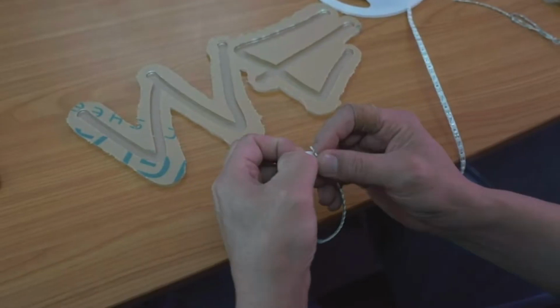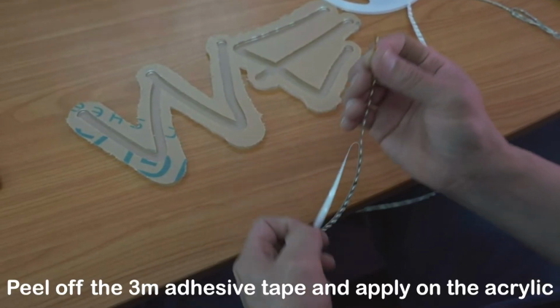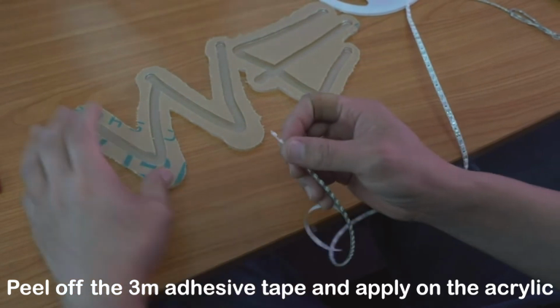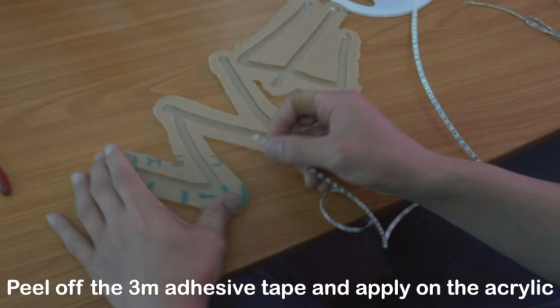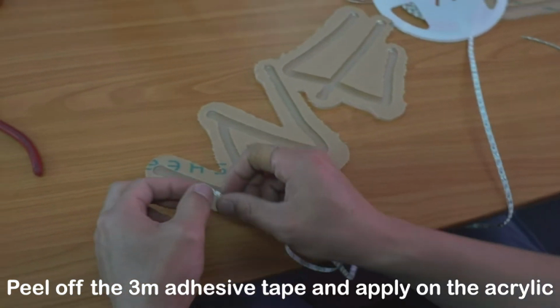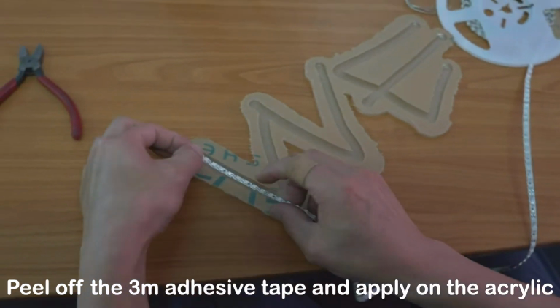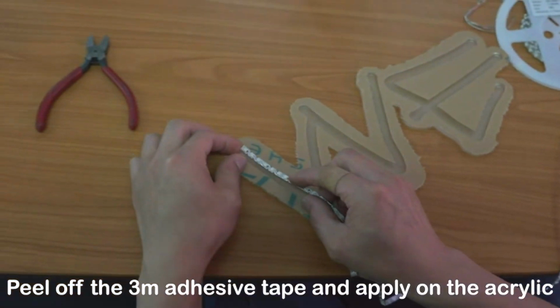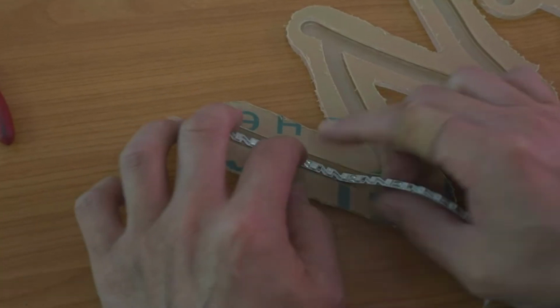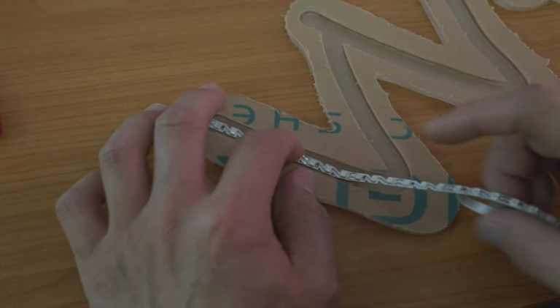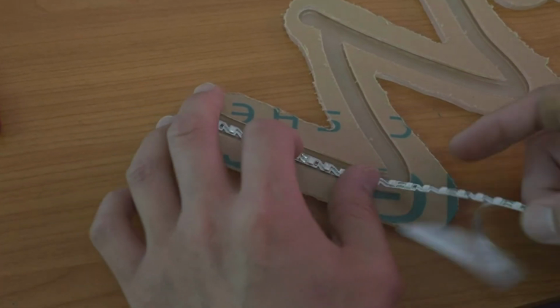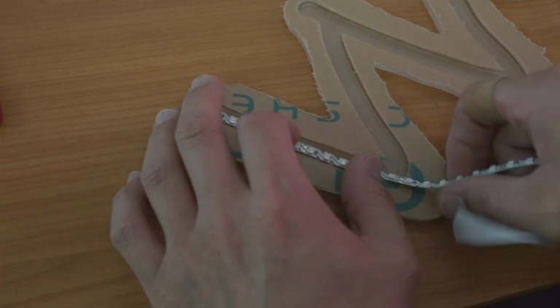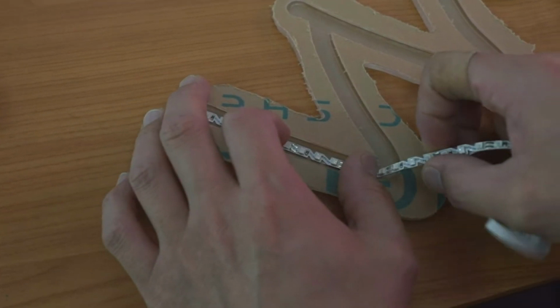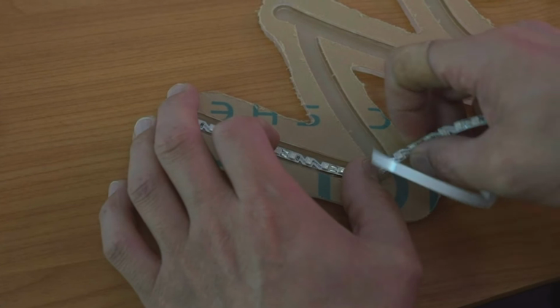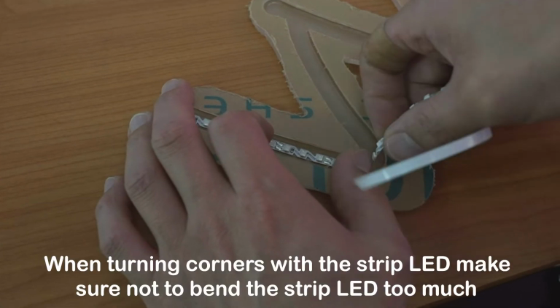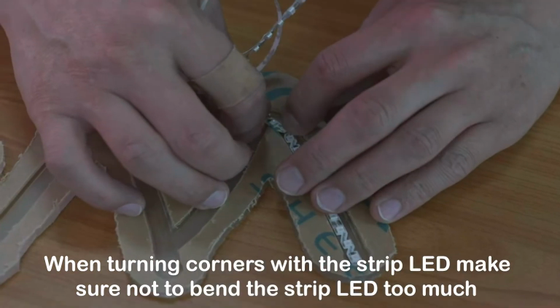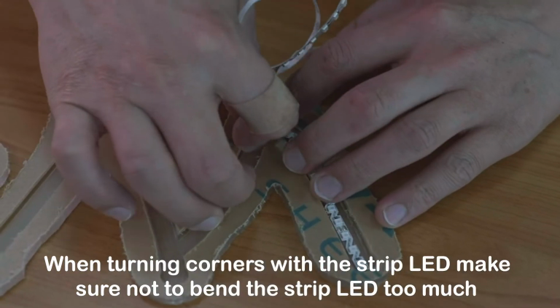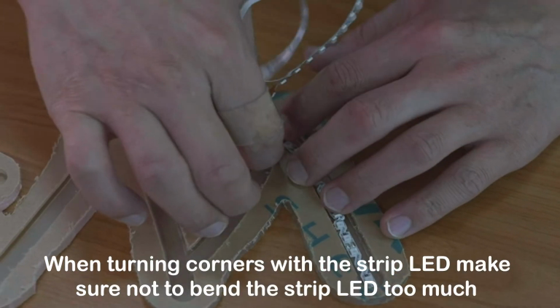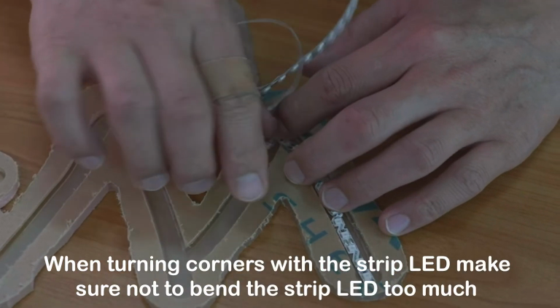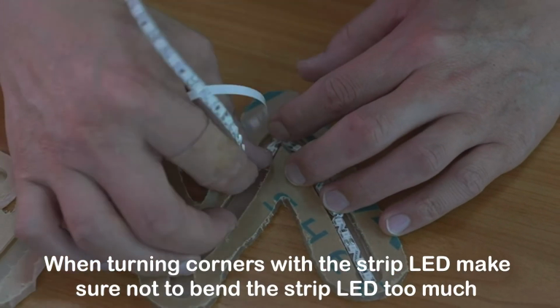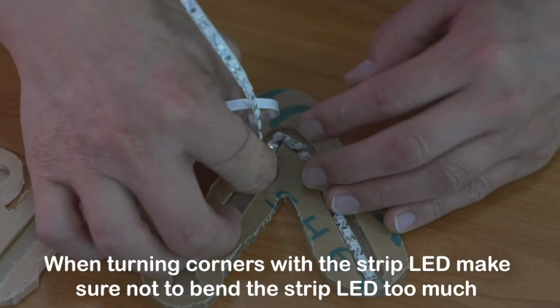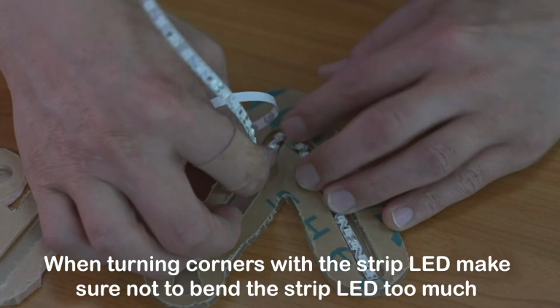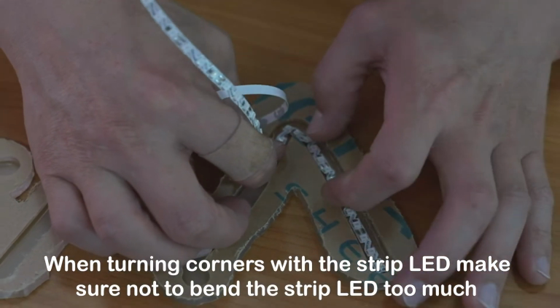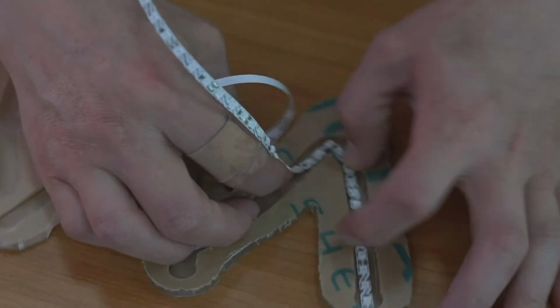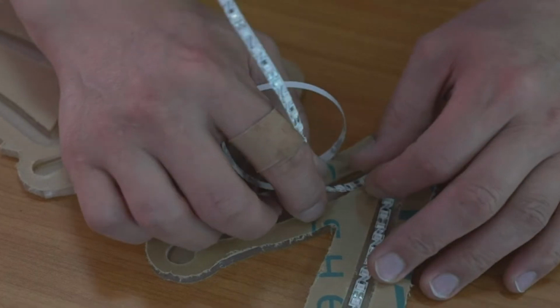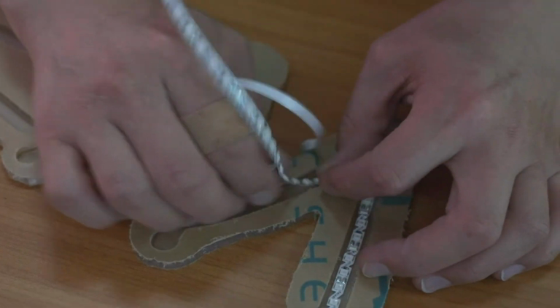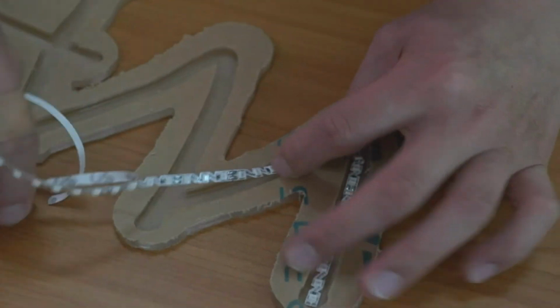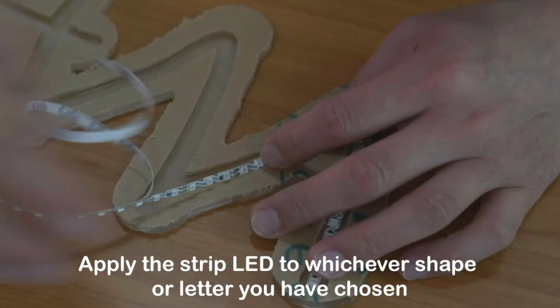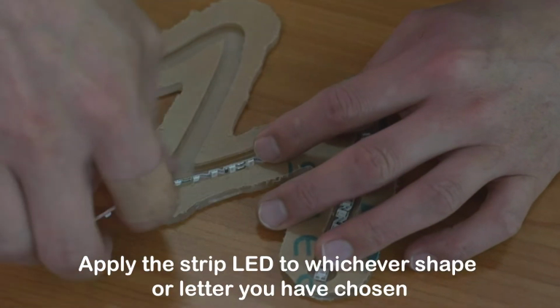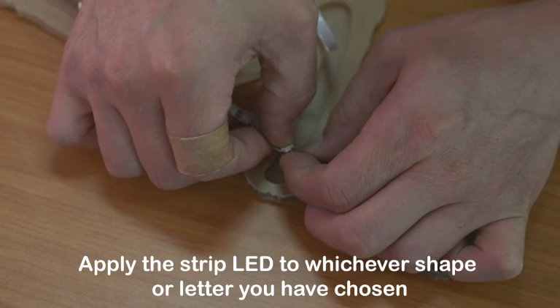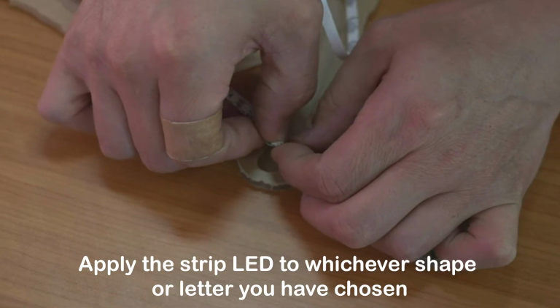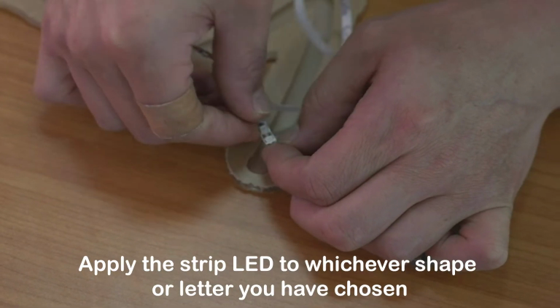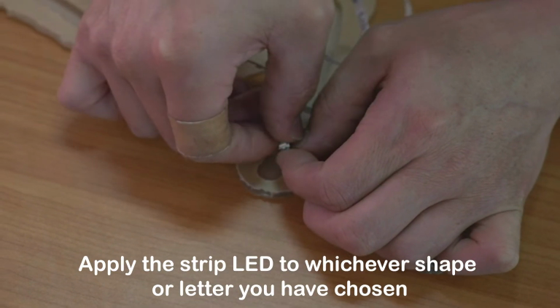Peel off the 3M adhesive tape and apply it on the acrylic. When turning corners with the strip LED, make sure not to bend the strip LED too much. Apply the strip LED to whichever shape or letter you have chosen.